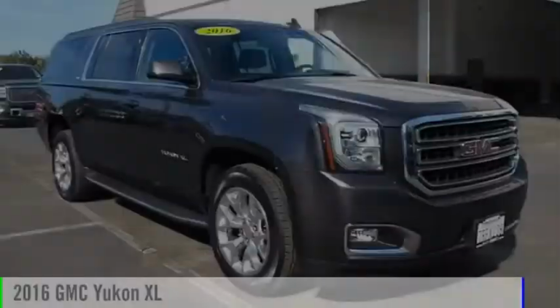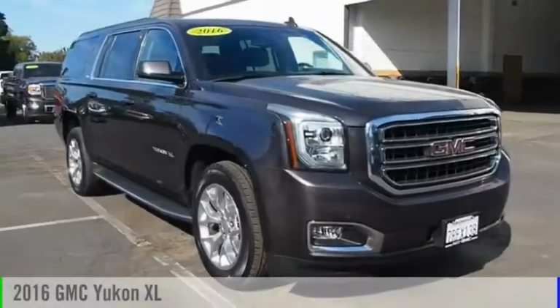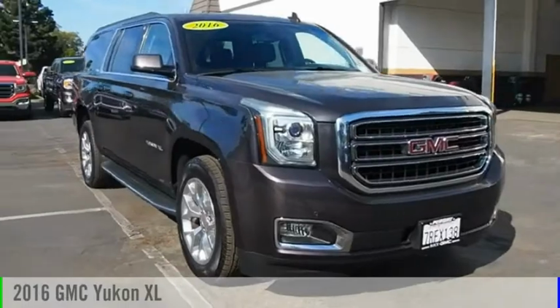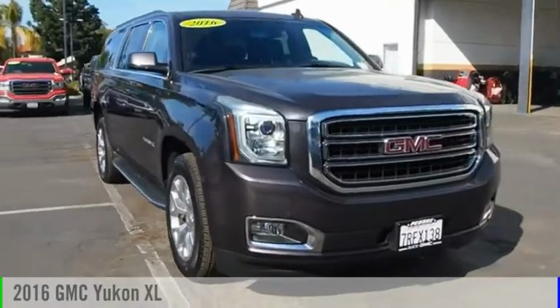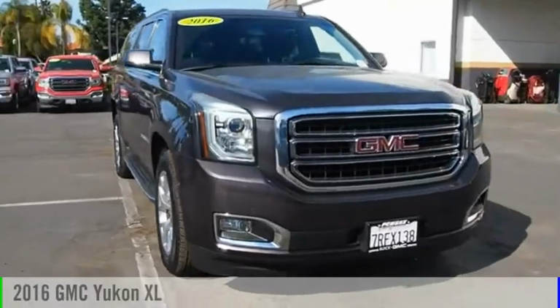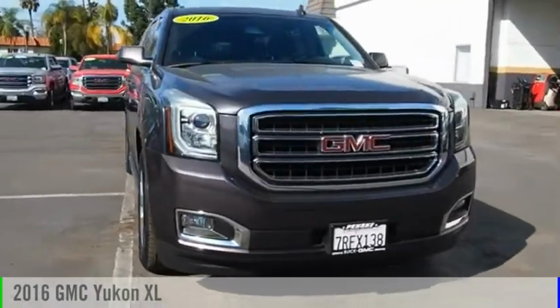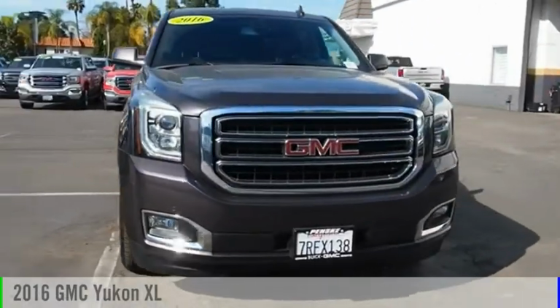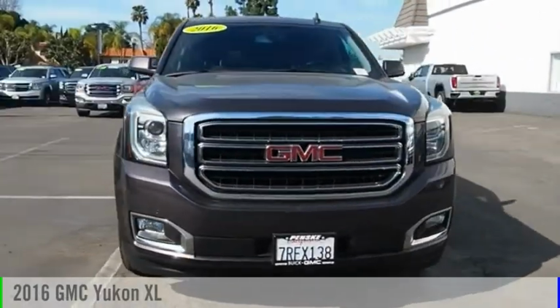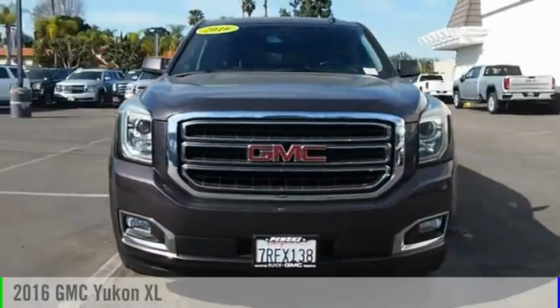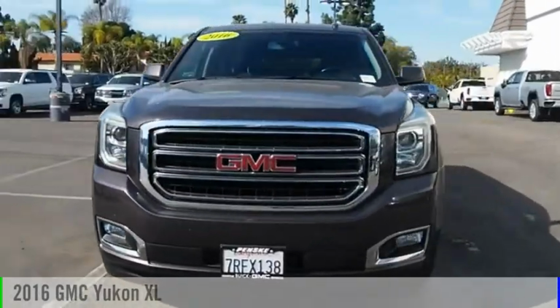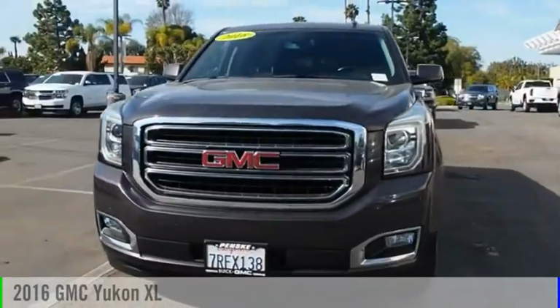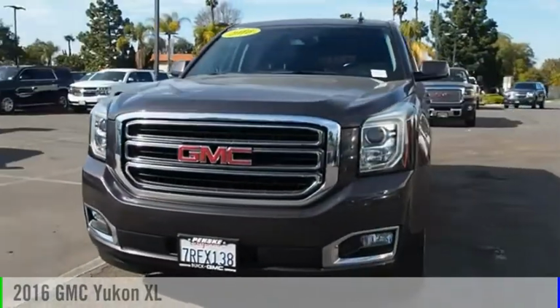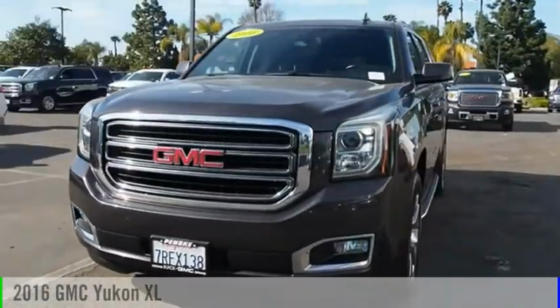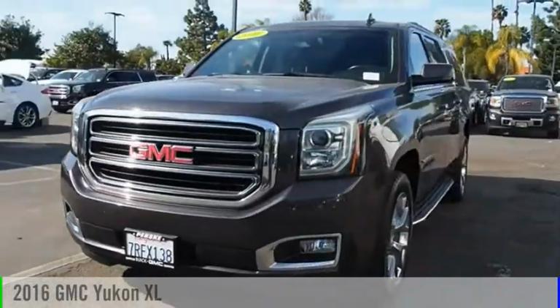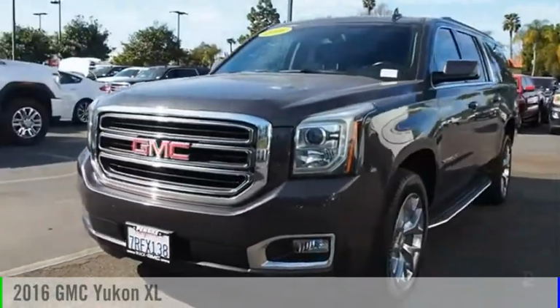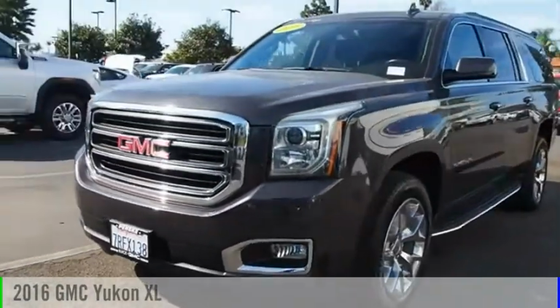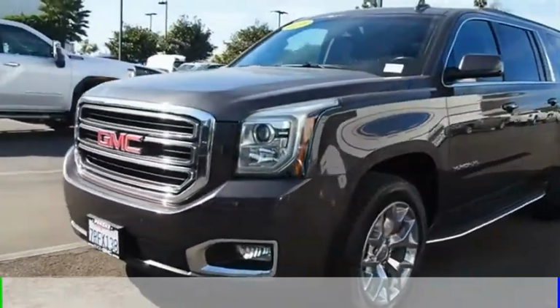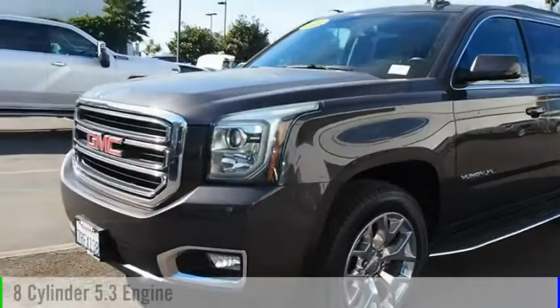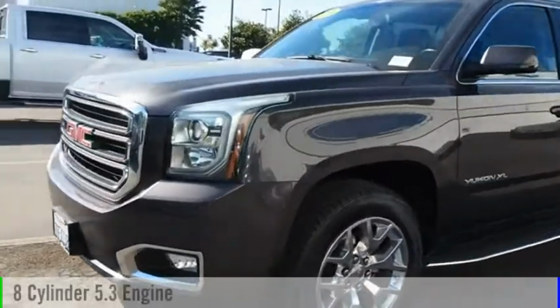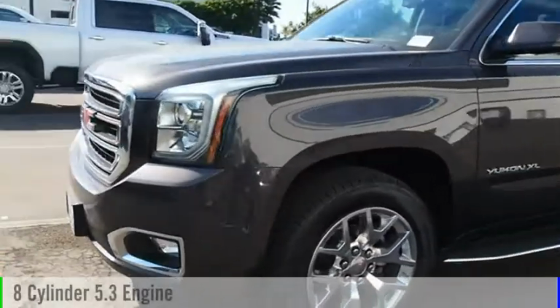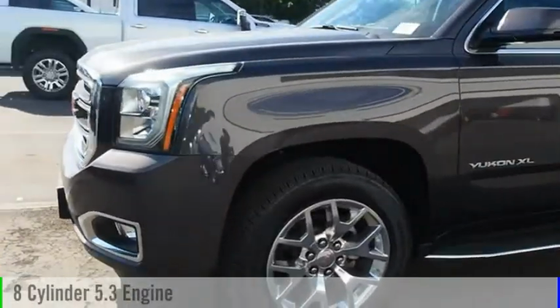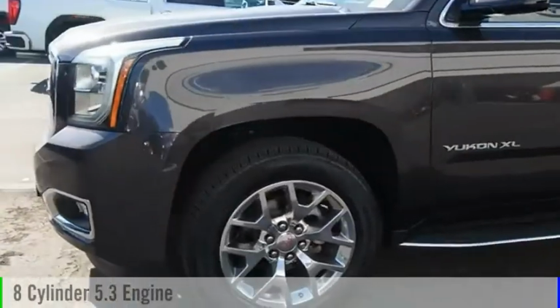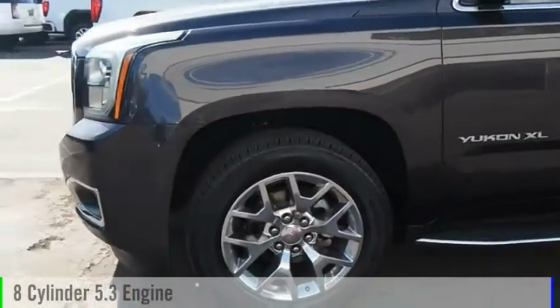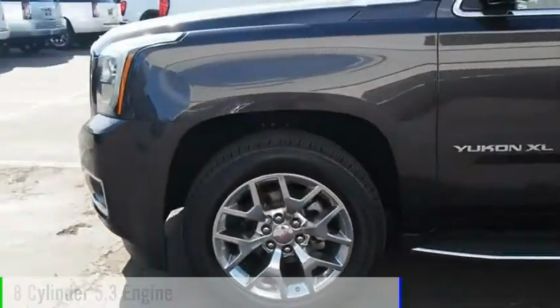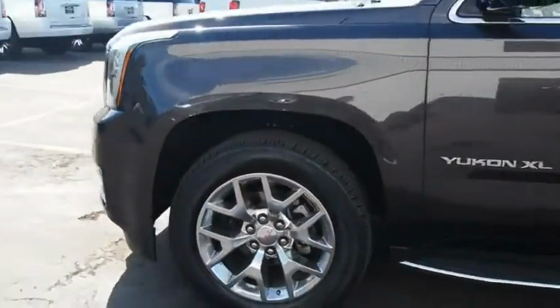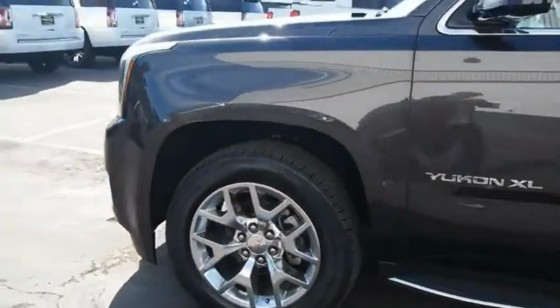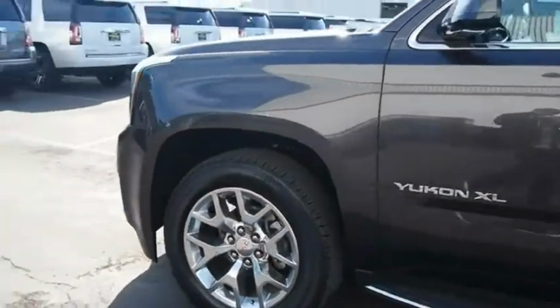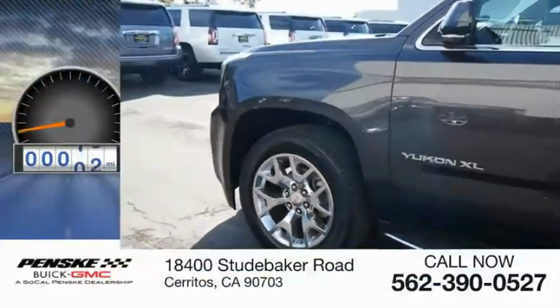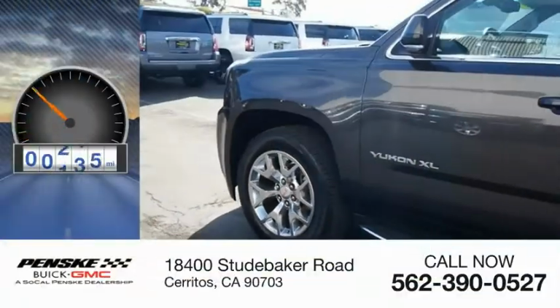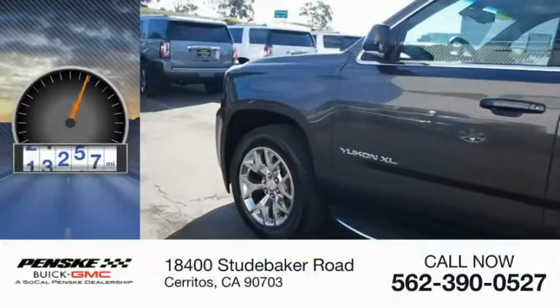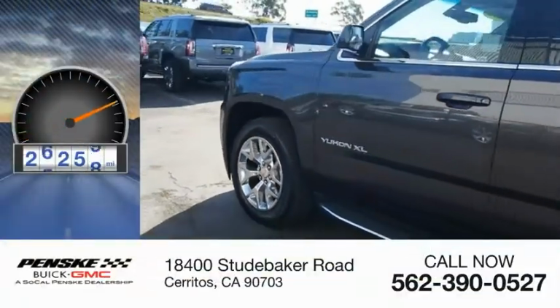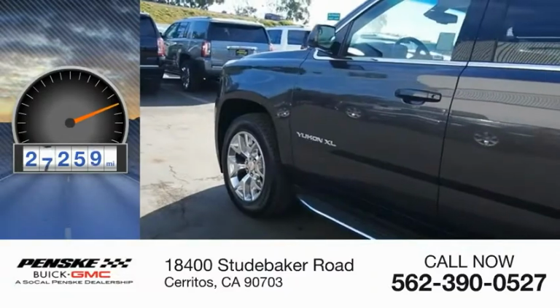We are pleased to show you the 2016 Yukon XL. This vehicle is powered by a 8-cylinder 5.3-liter engine and has less than 30,000 miles.